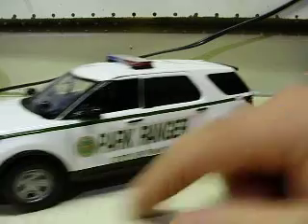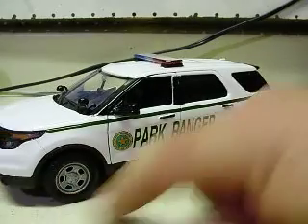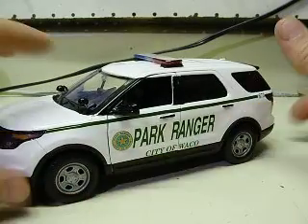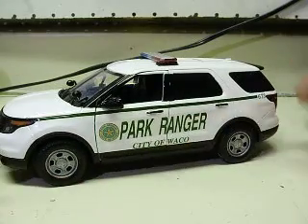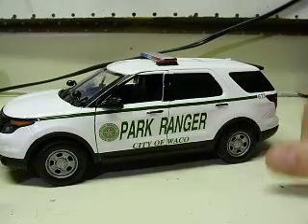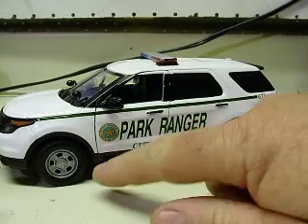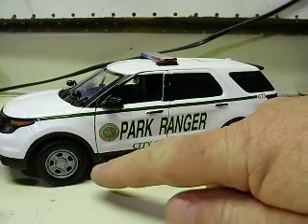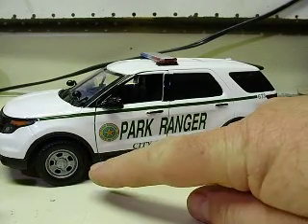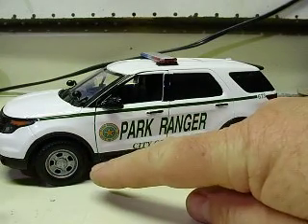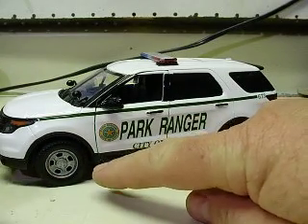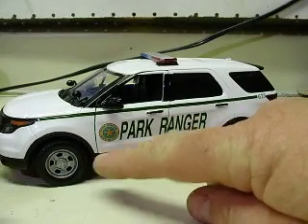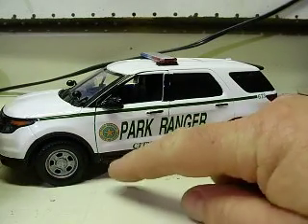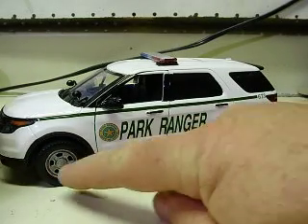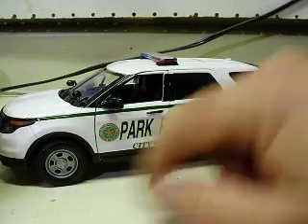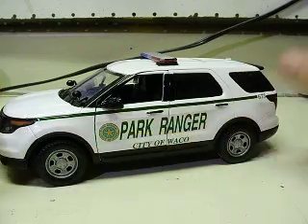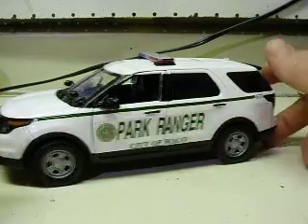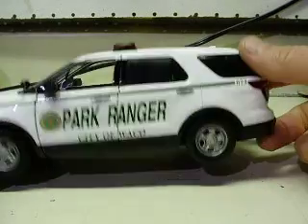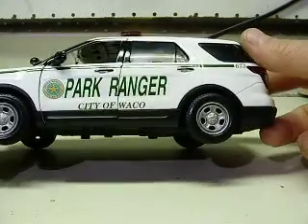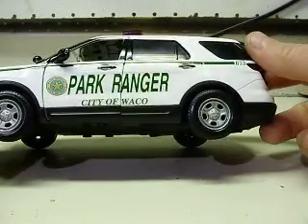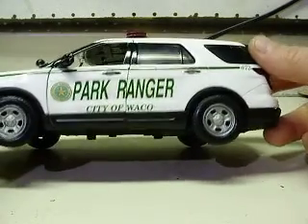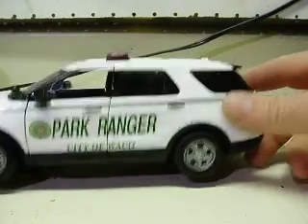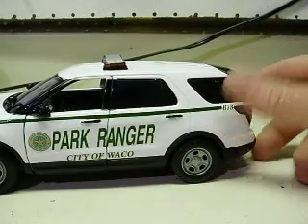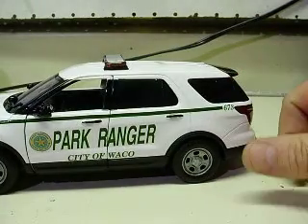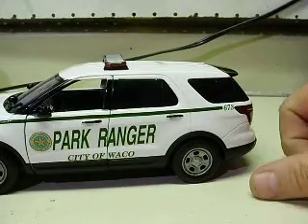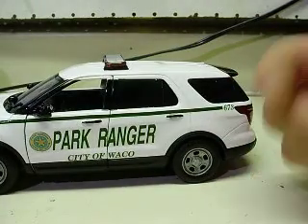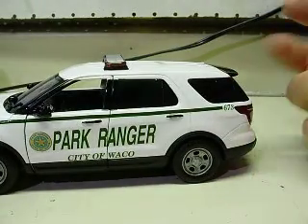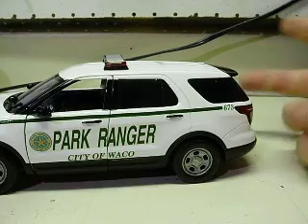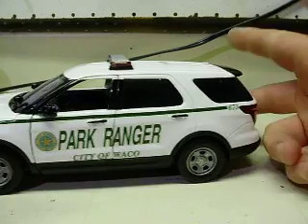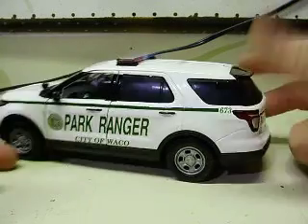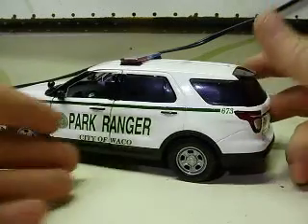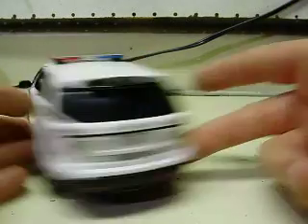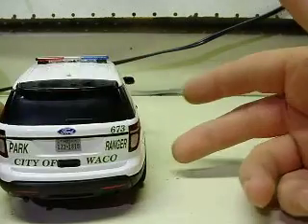I went ahead and painted the wheels silver on this. I noticed the Escape has hubcaps, so instead of leaving these black, I painted them silver as well — aluminum paint, to be exact.